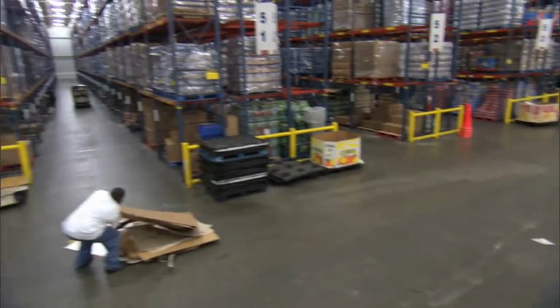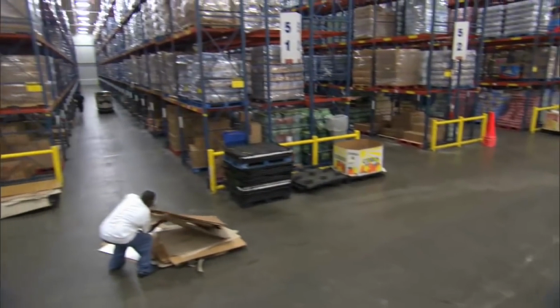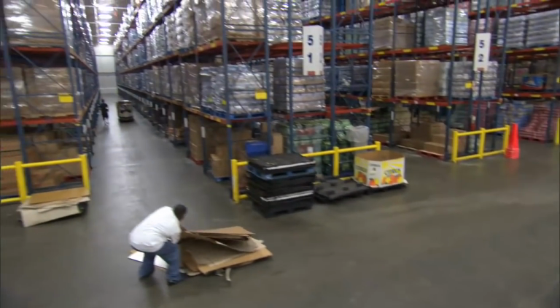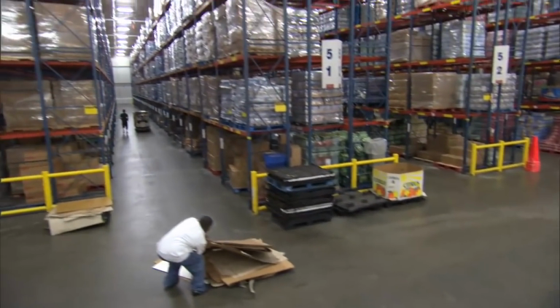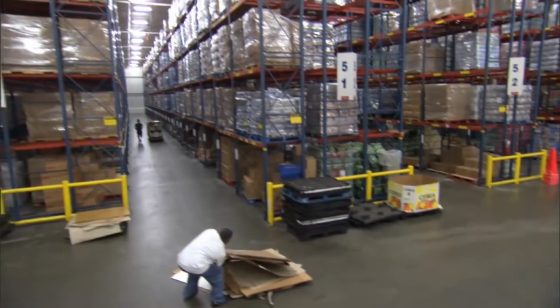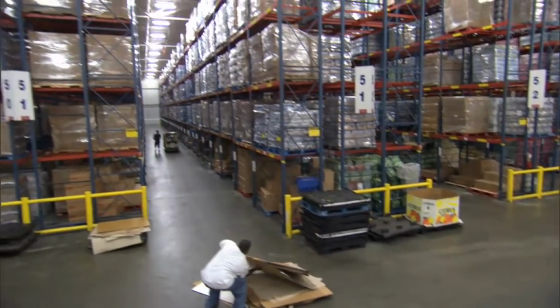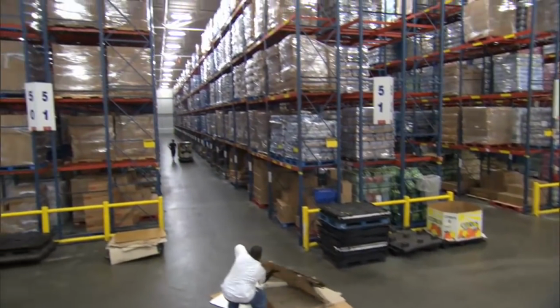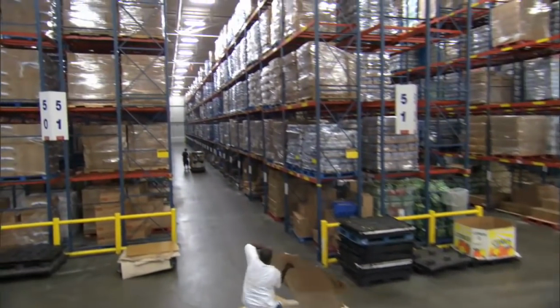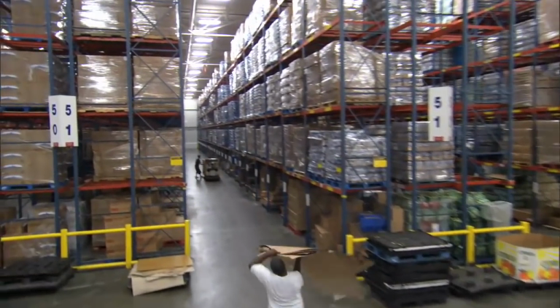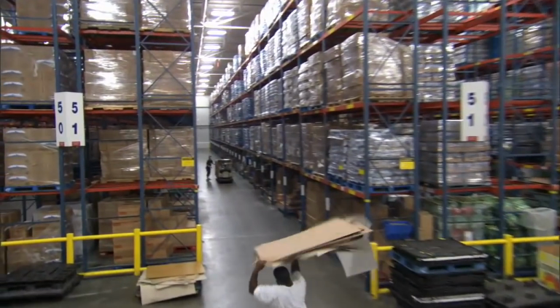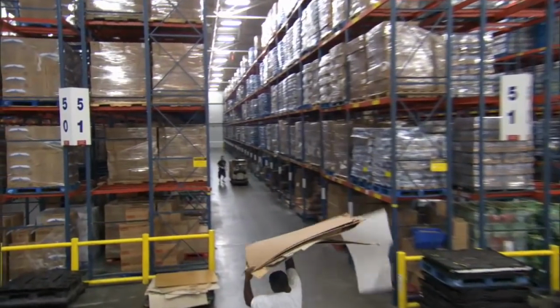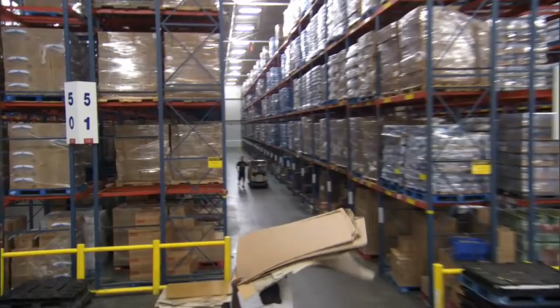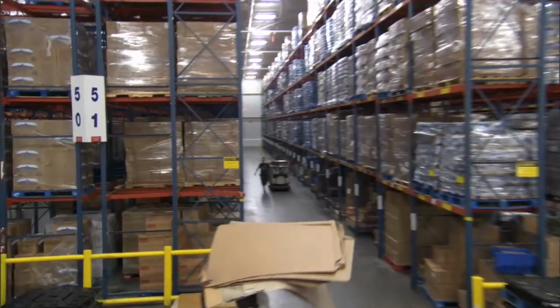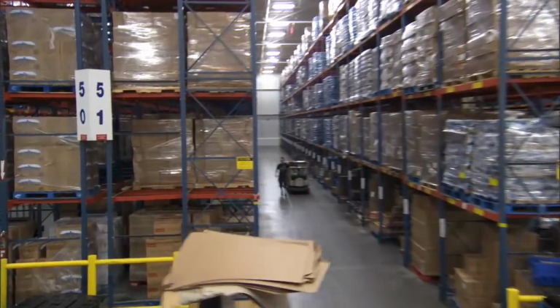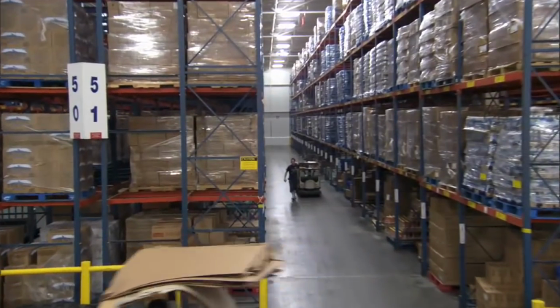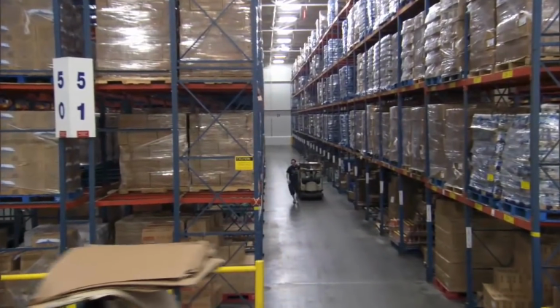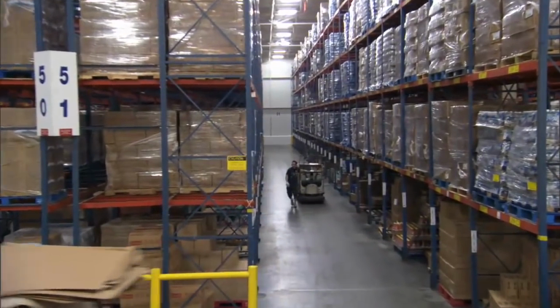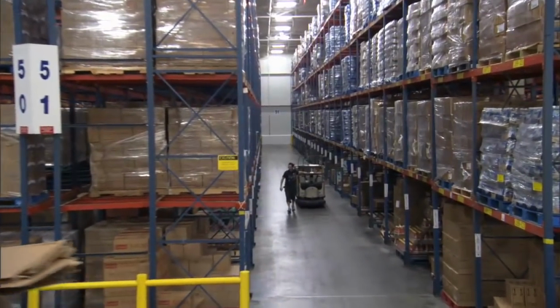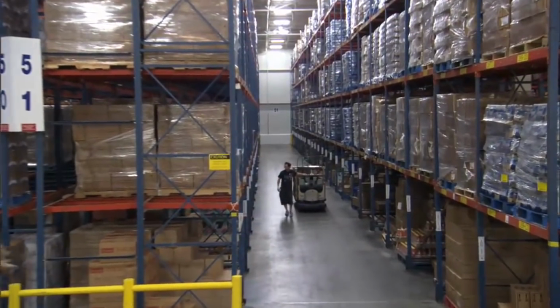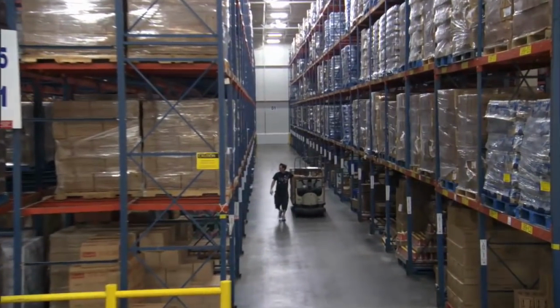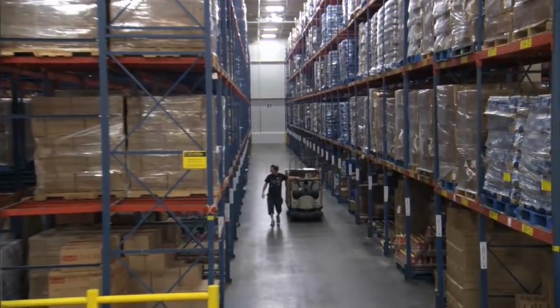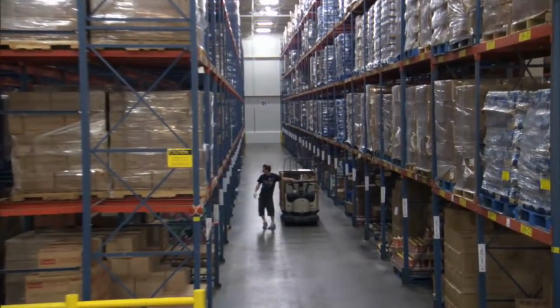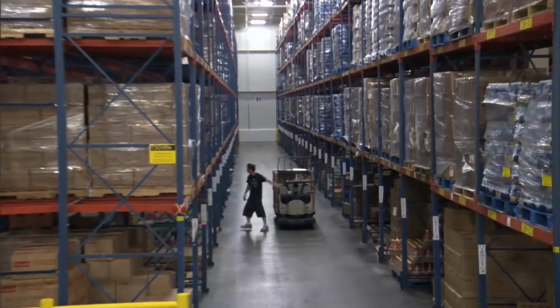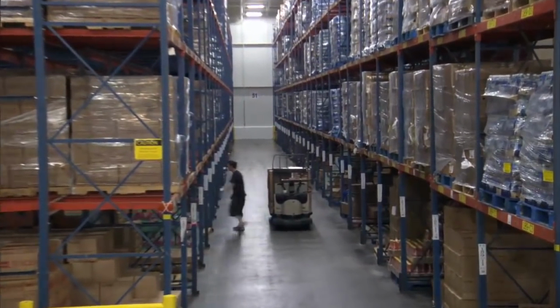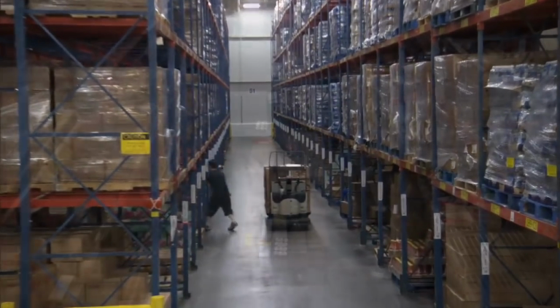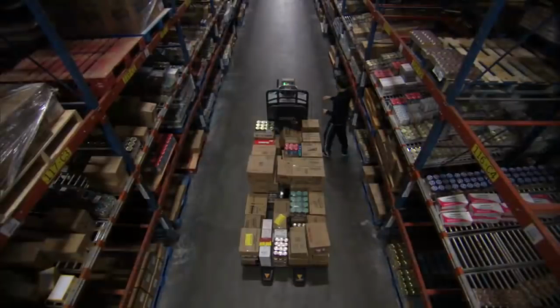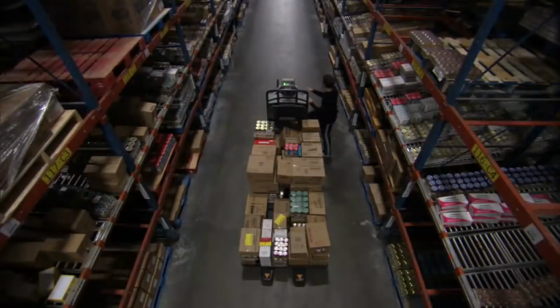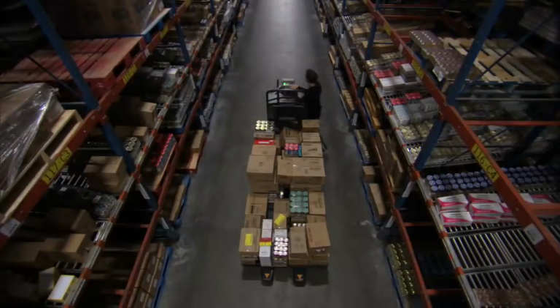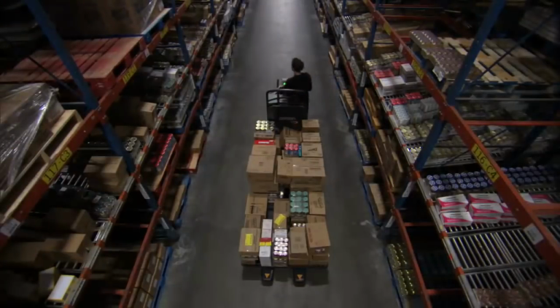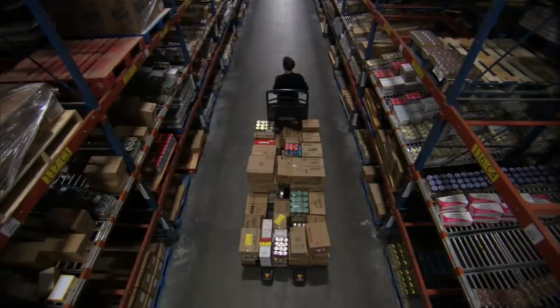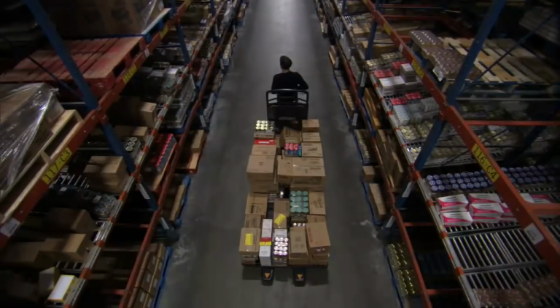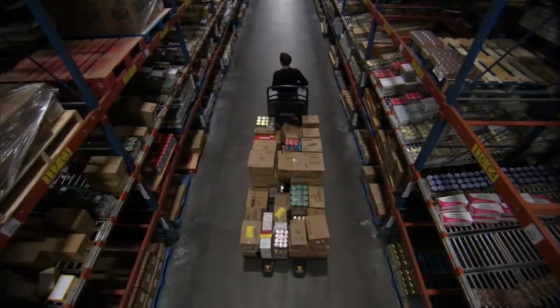In most distribution centers, low-level order picking is performed by dozens of order selectors using end-control pallet trucks, like this PE, or center-control pallet trucks, like this PC.